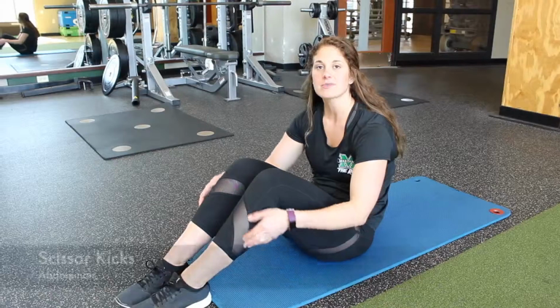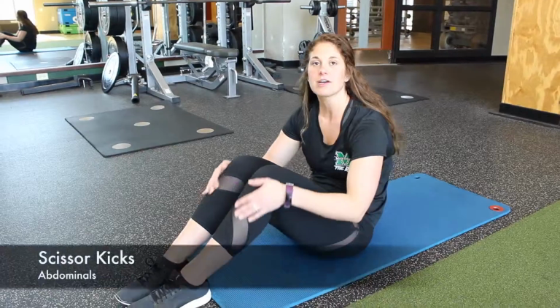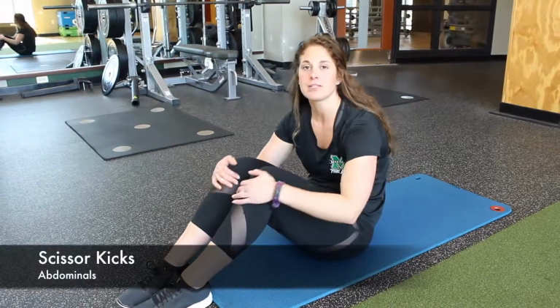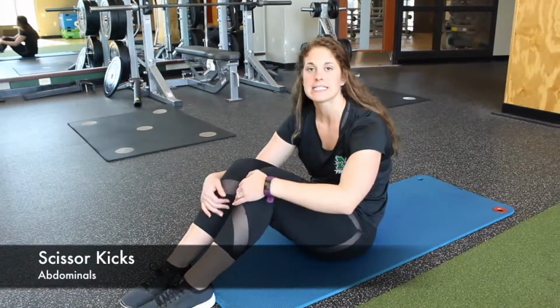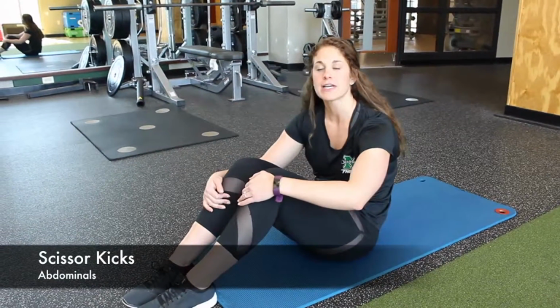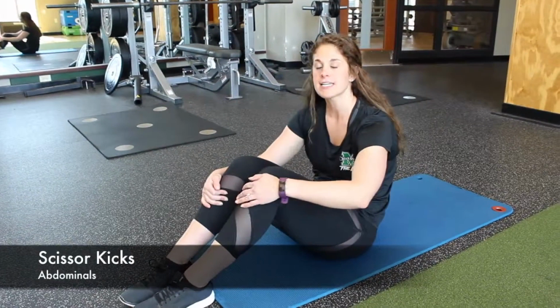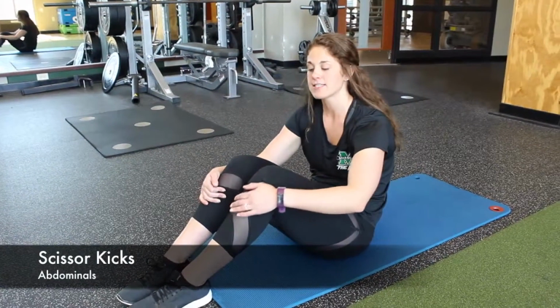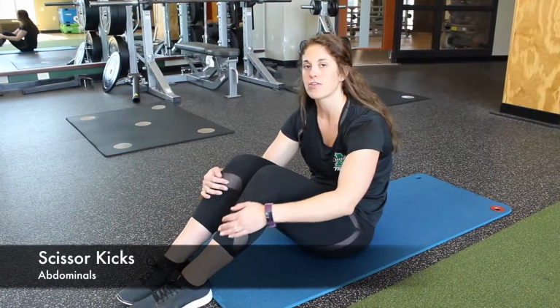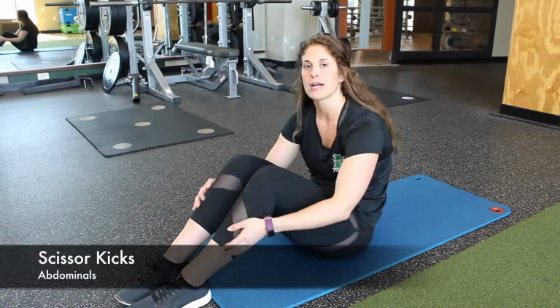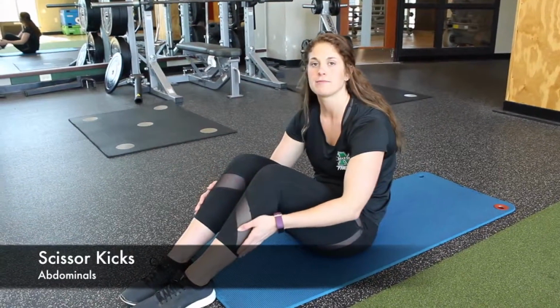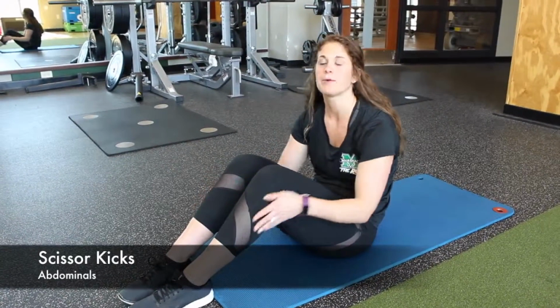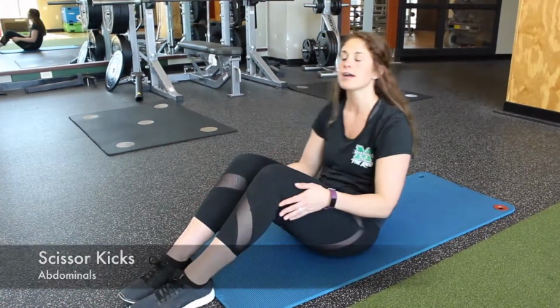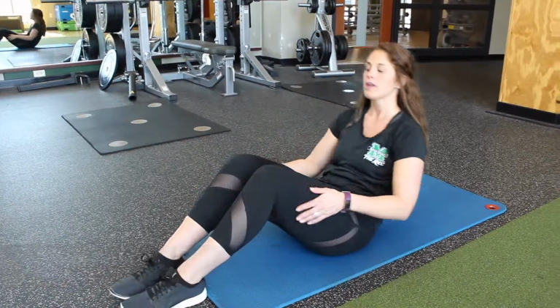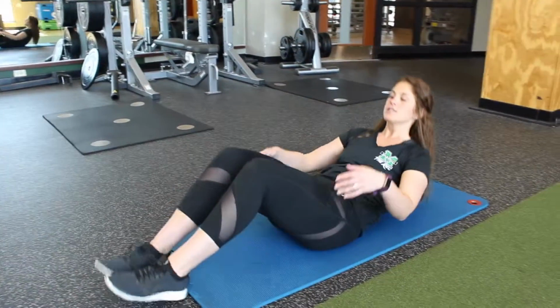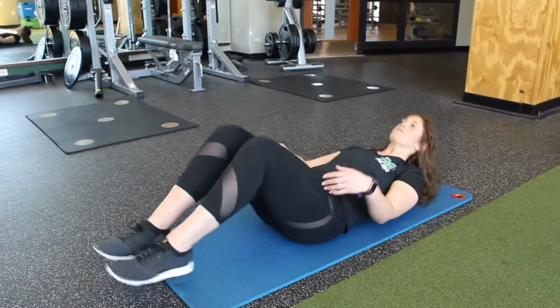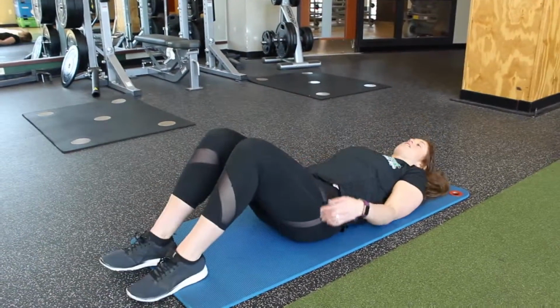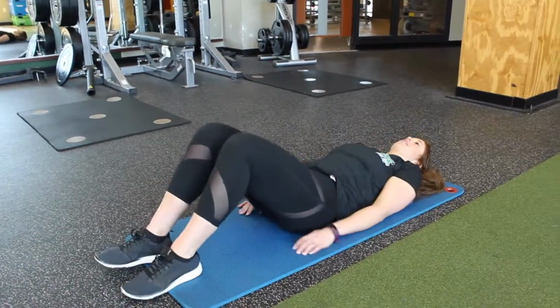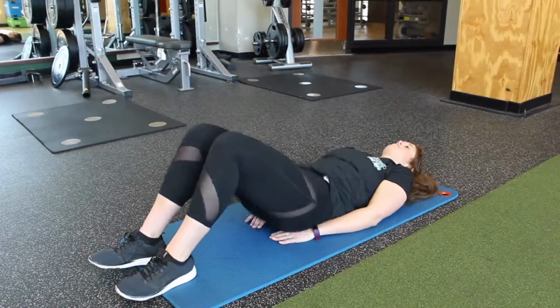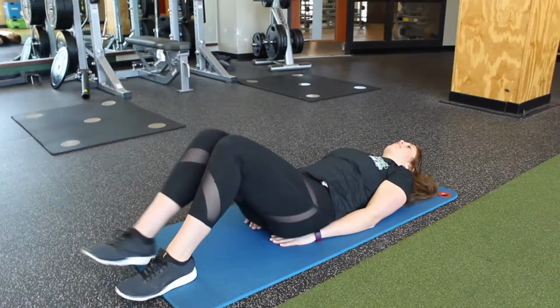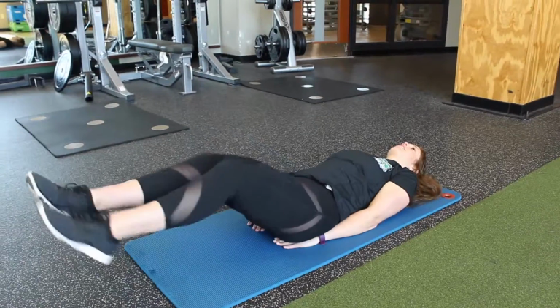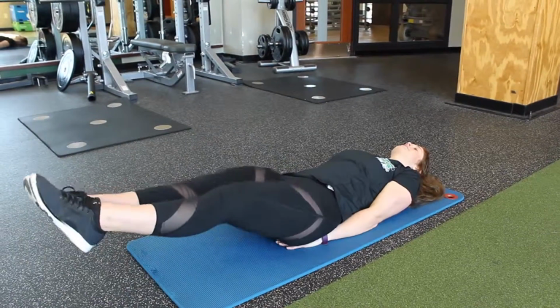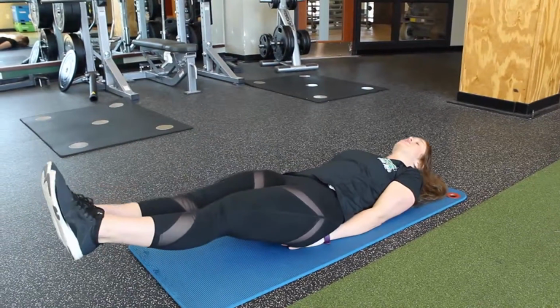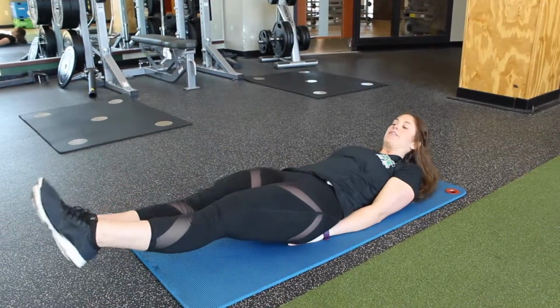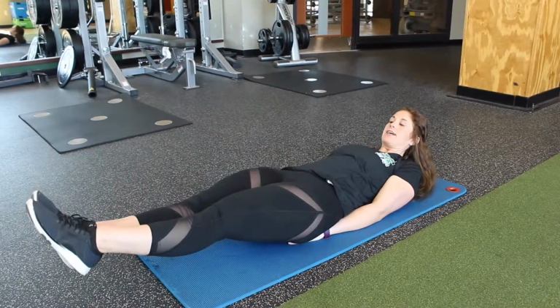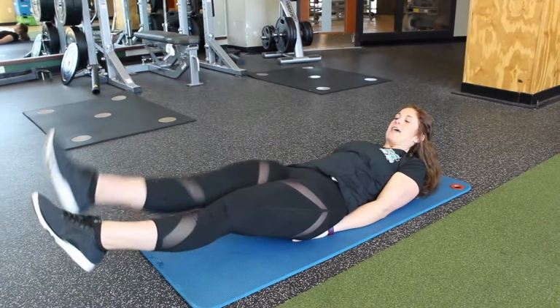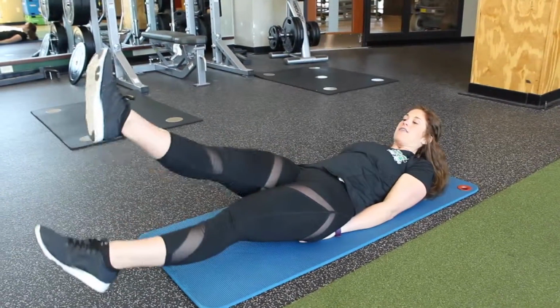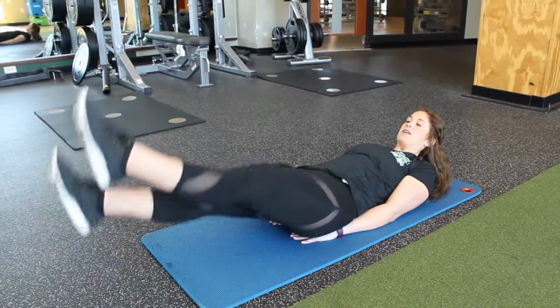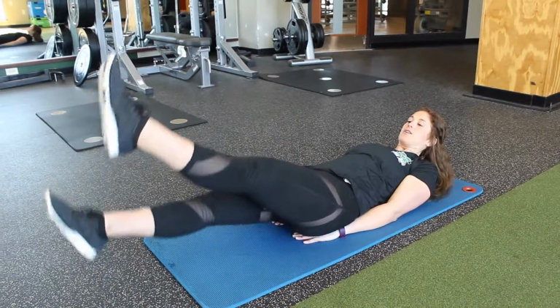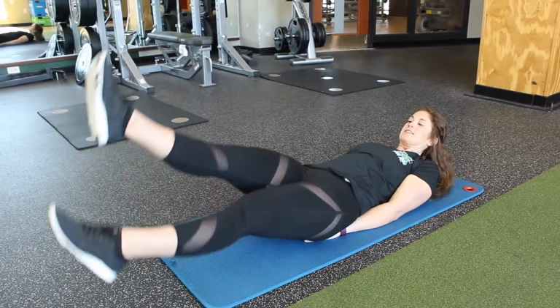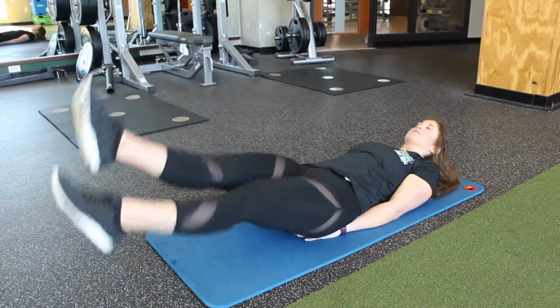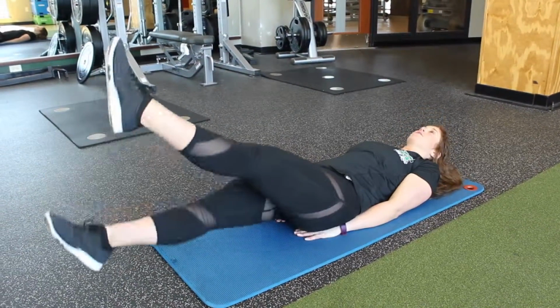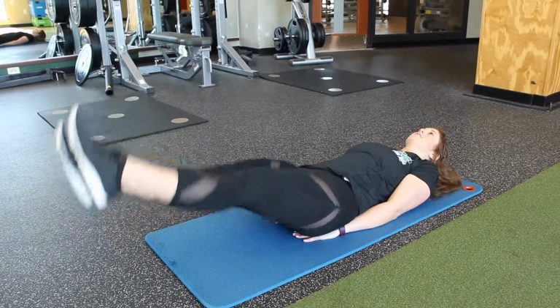Guys, we are going to be doing scissor kicks today. This is another great abdominal workout. So you're going to be lying flat on your back, legs straight hovering, and then you're going to scissor your legs.